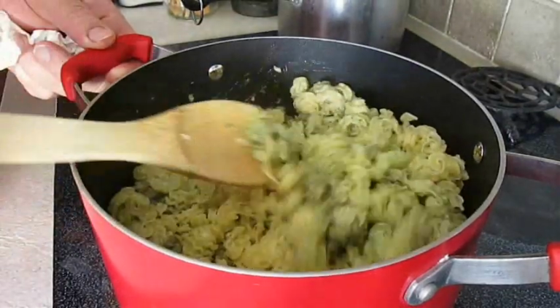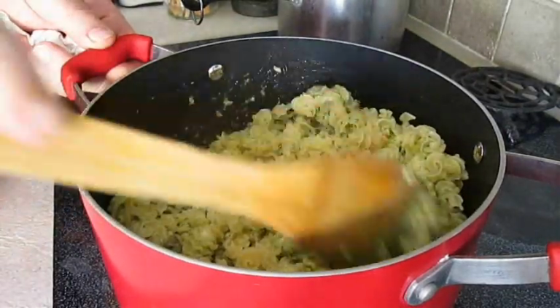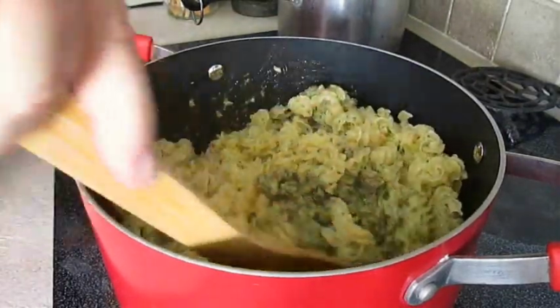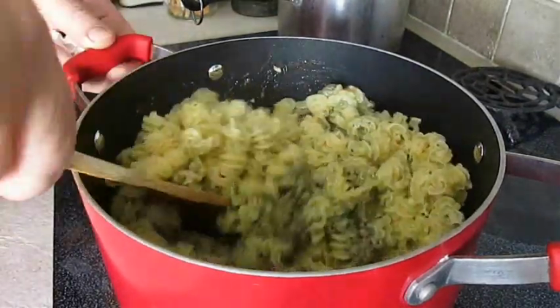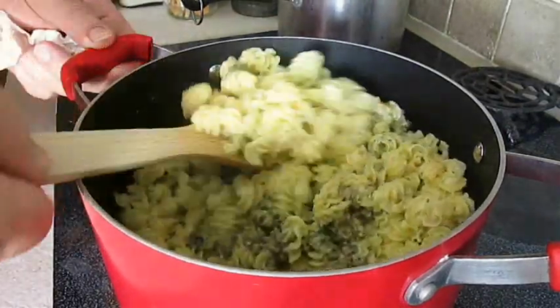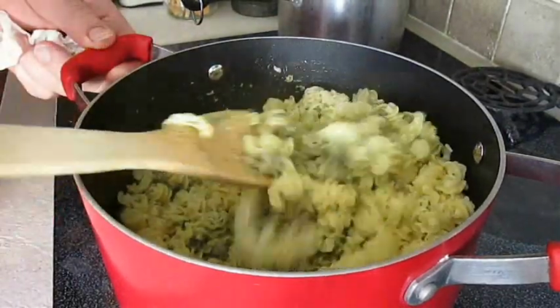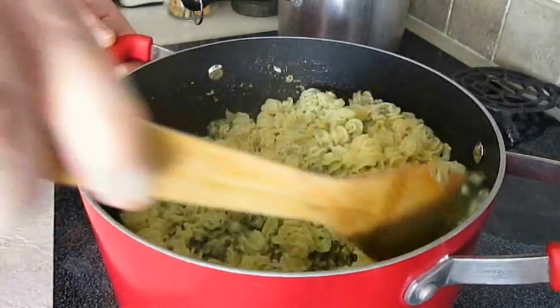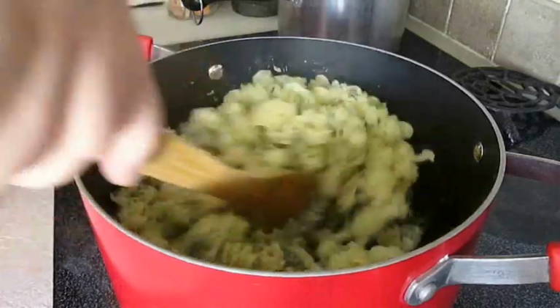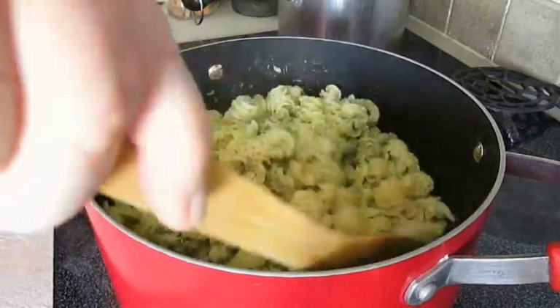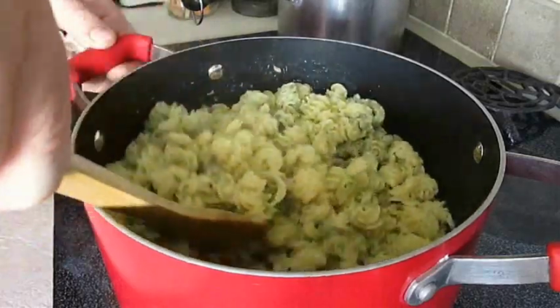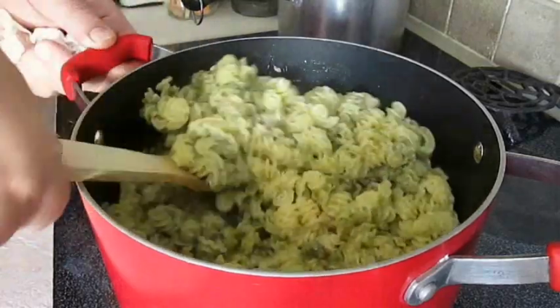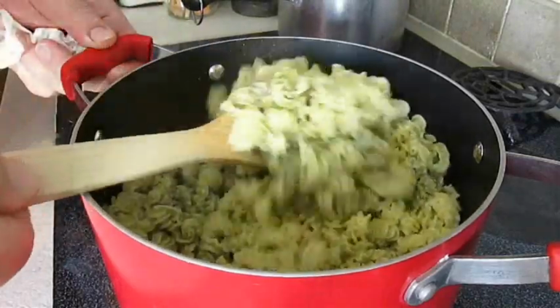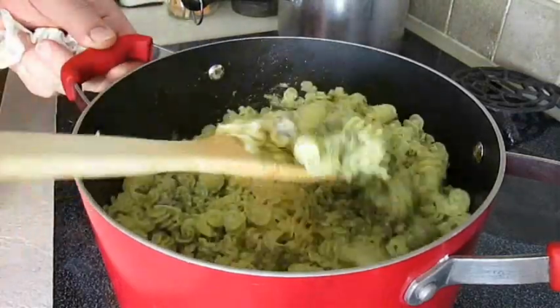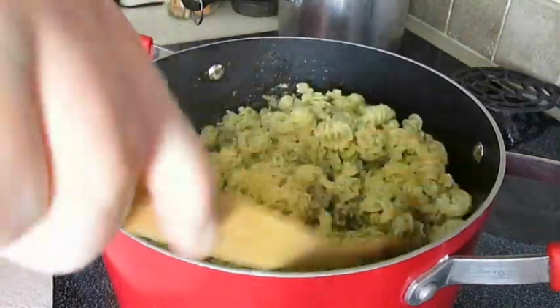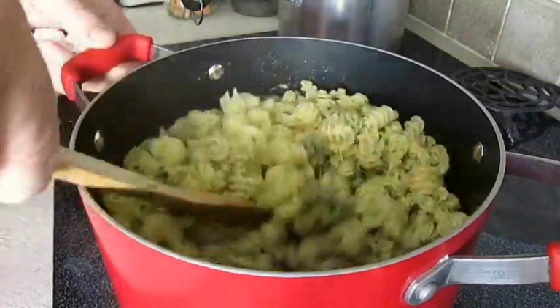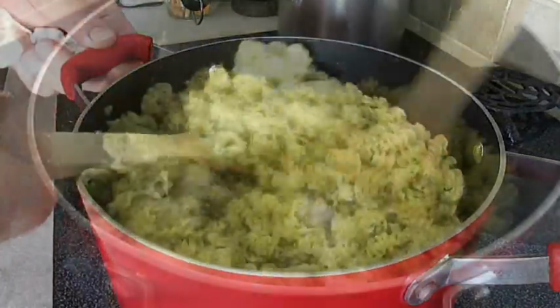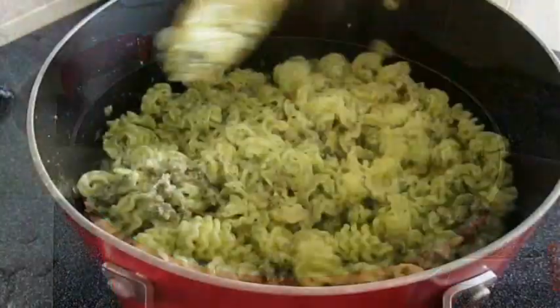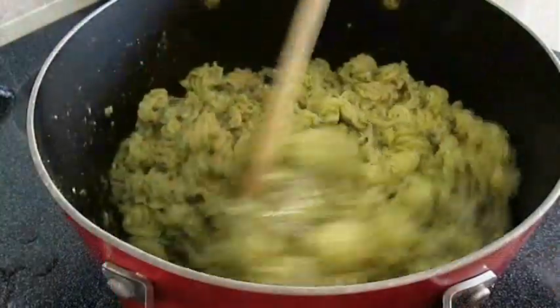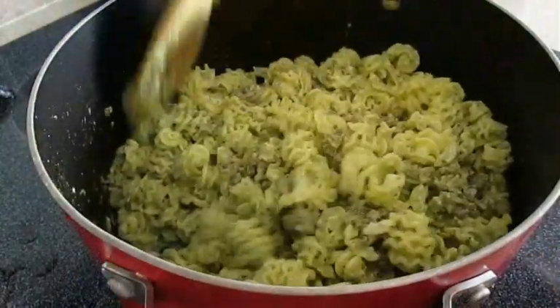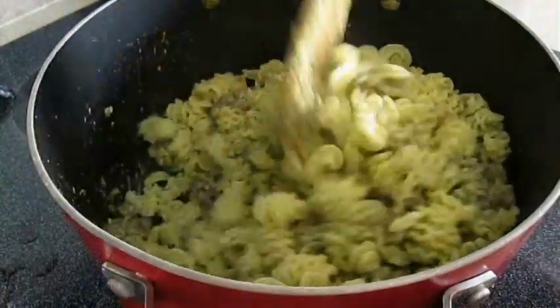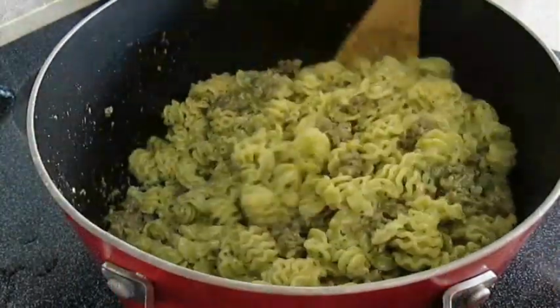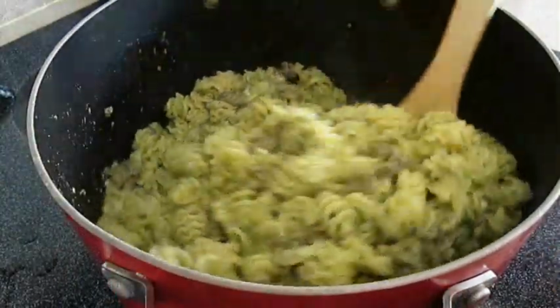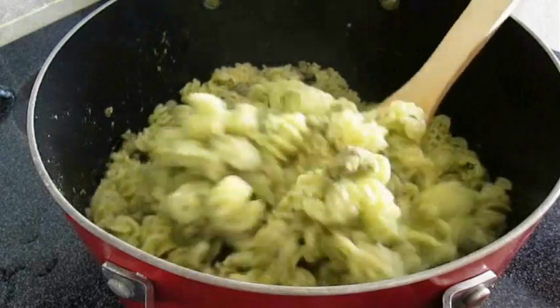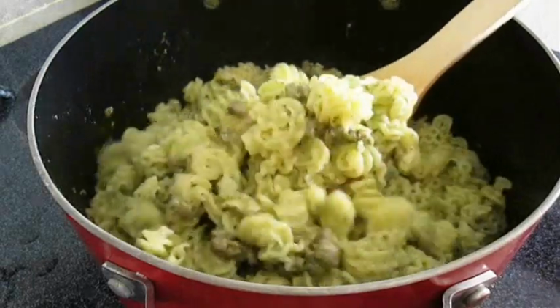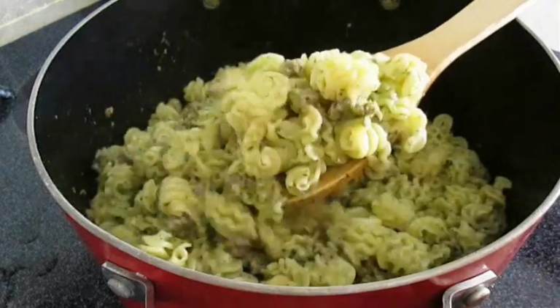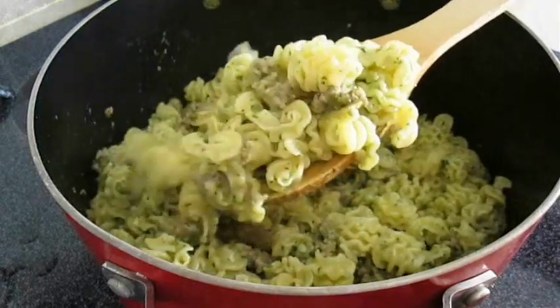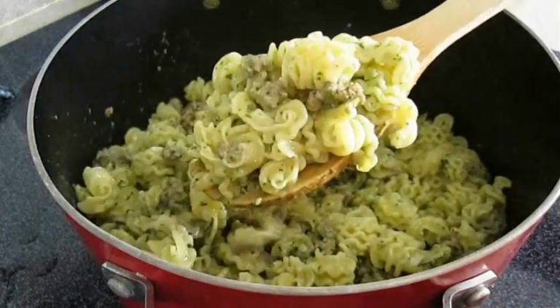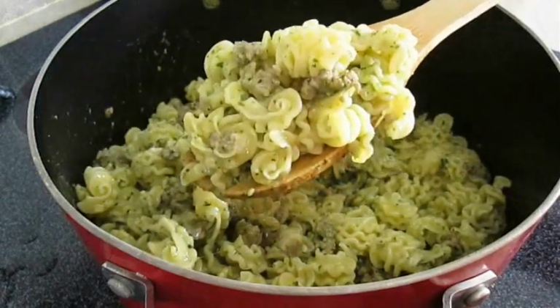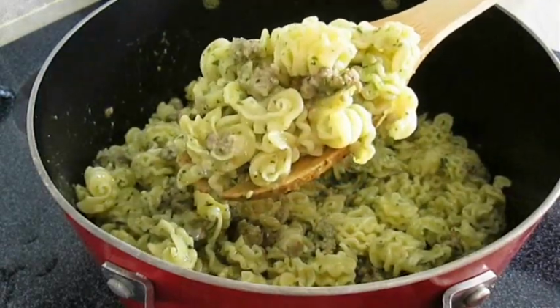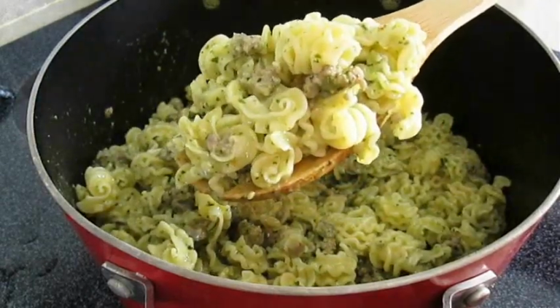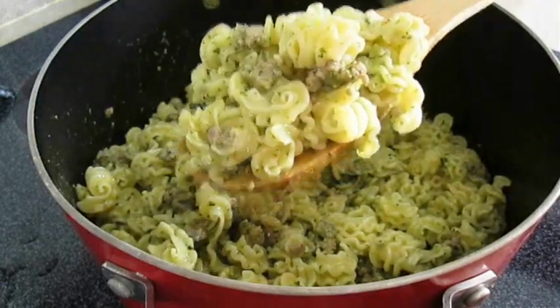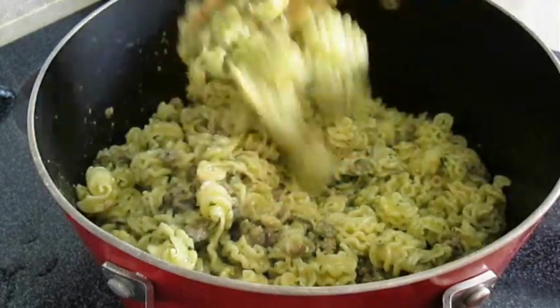Now if you overcooked your pasta, this is where you'll find out, because that pasta will start breaking up into pieces — and you don't want that. So make sure you cook it till it's al dente.